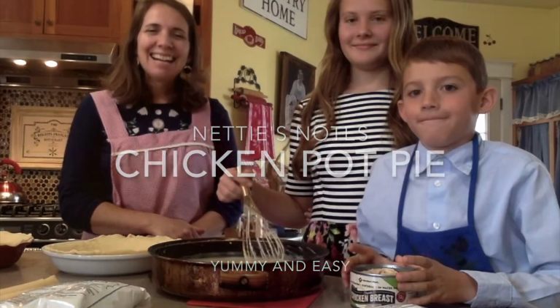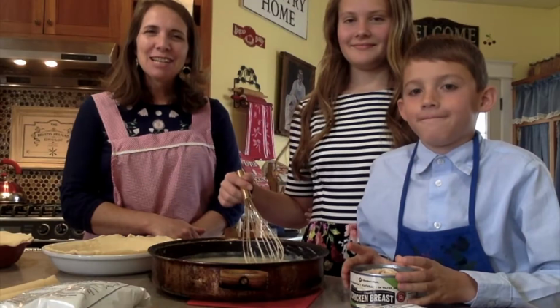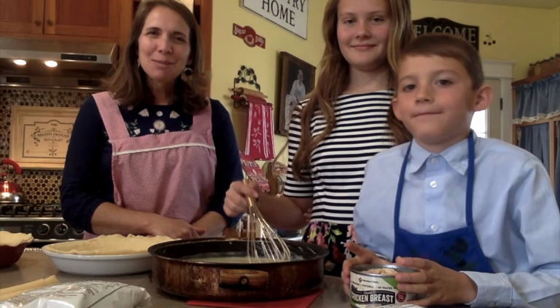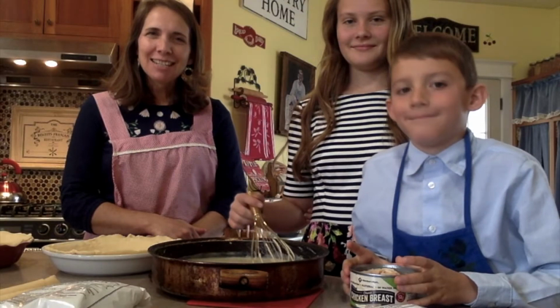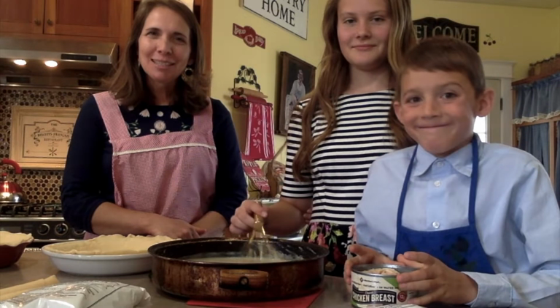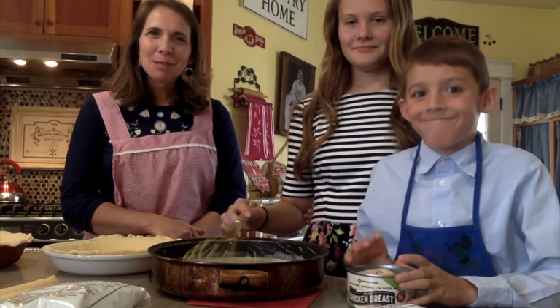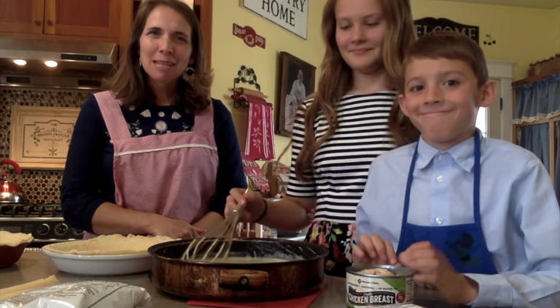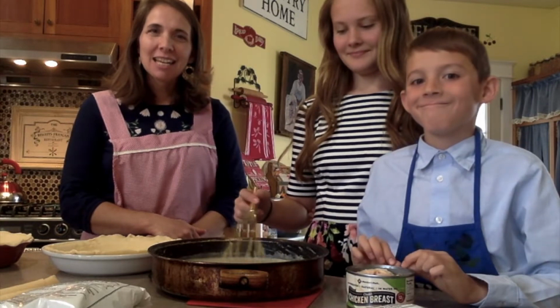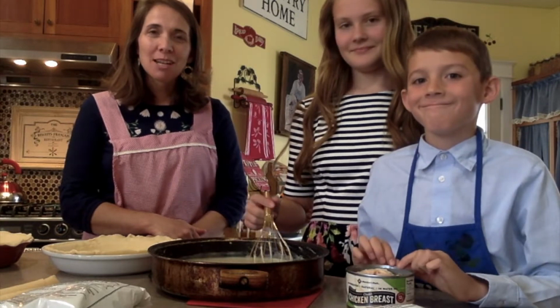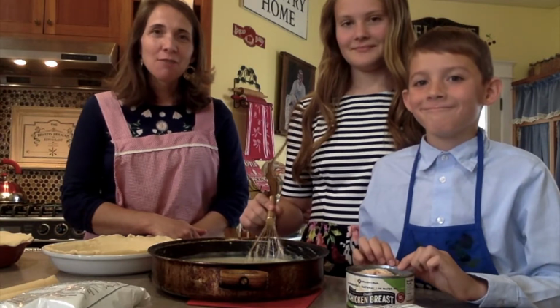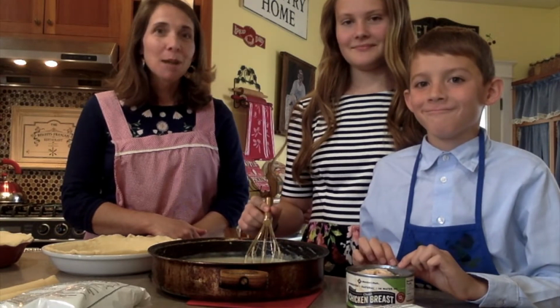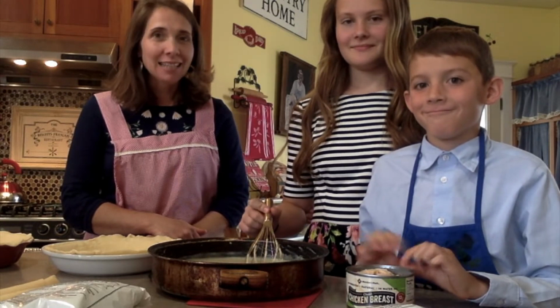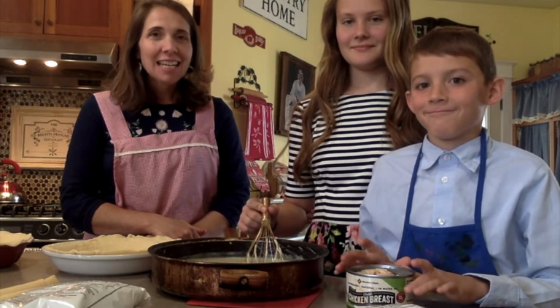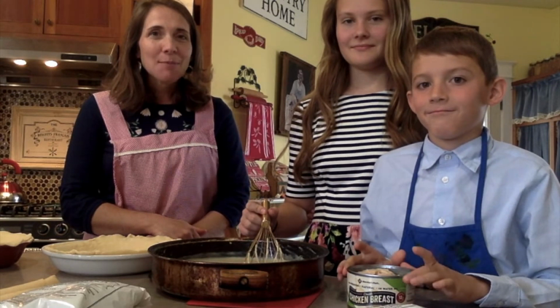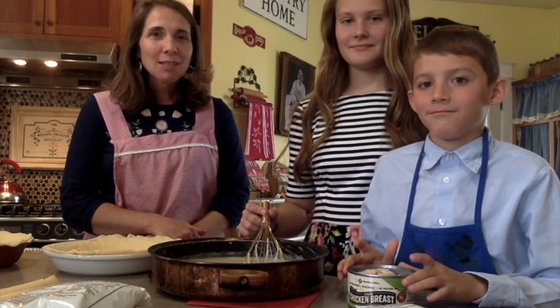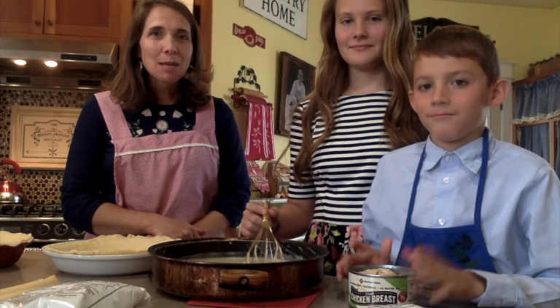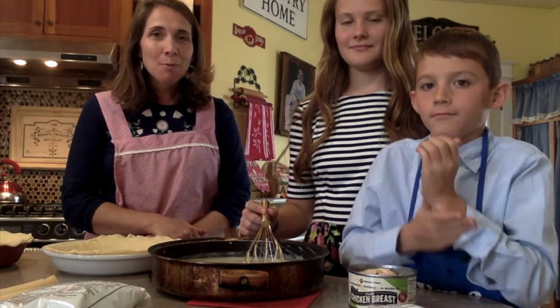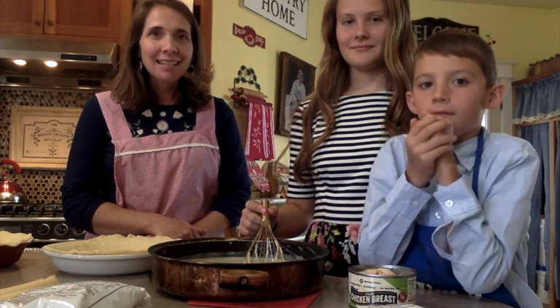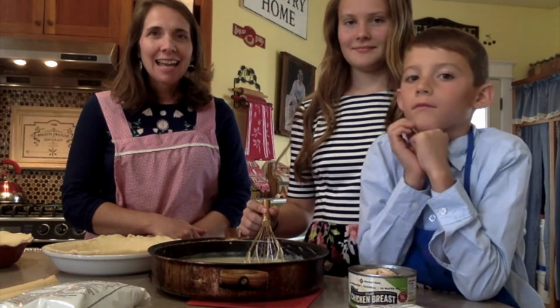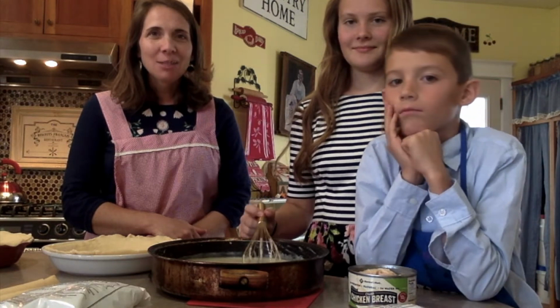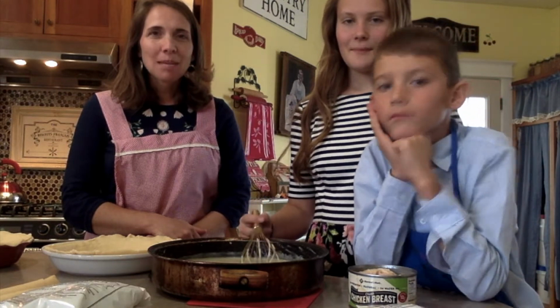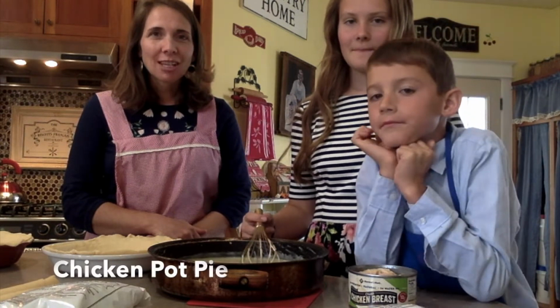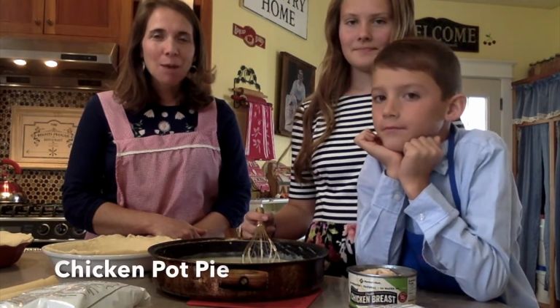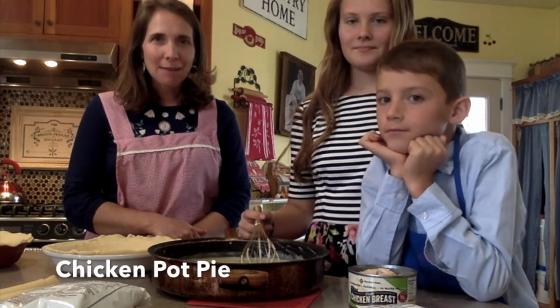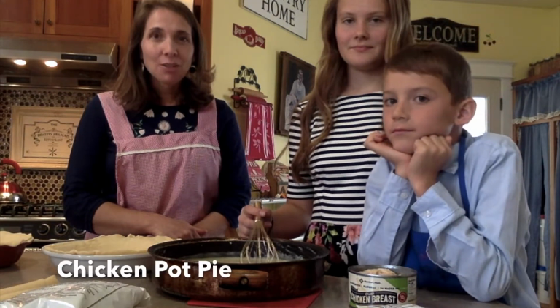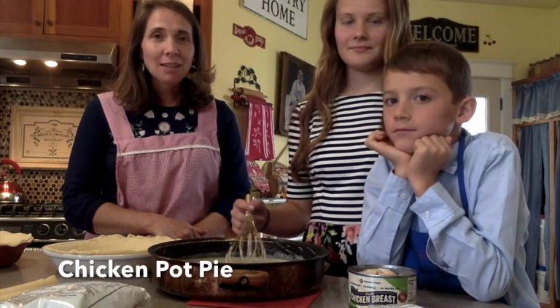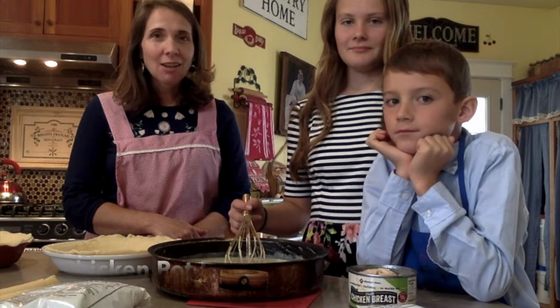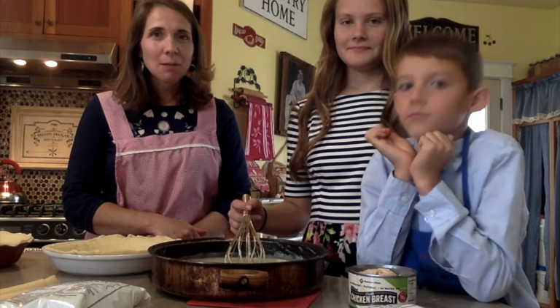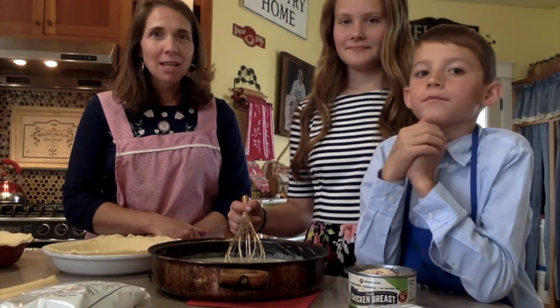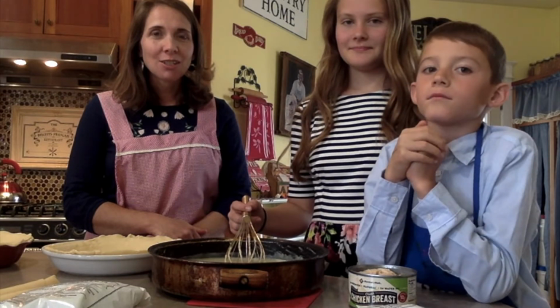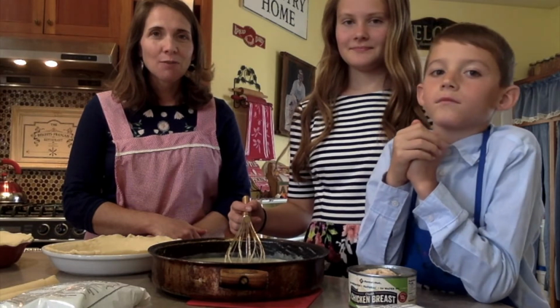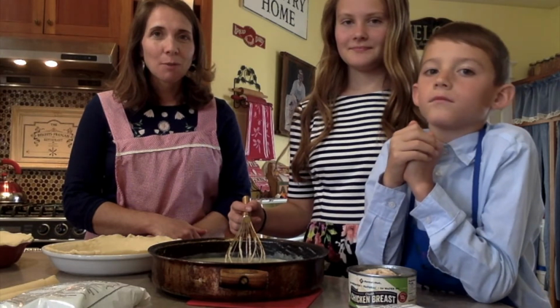Hi friends, welcome to Nettie's Notes. This week we are making another one of our favorite pies. A couple of weeks ago we made pear pie and this week we're making chicken pot pie. Tell us in the comments below: what is your favorite pie?